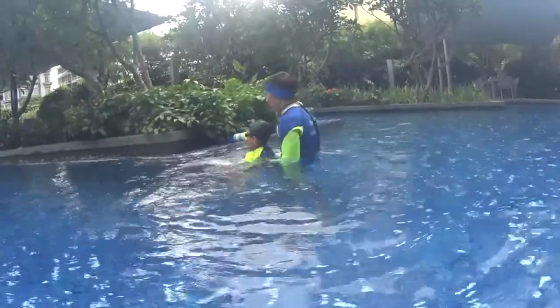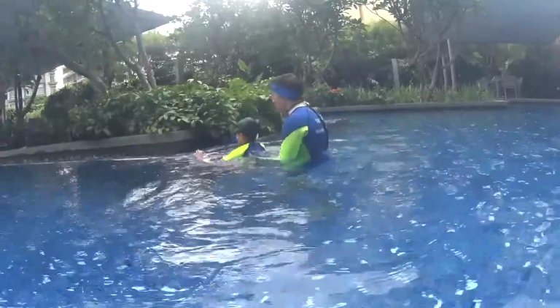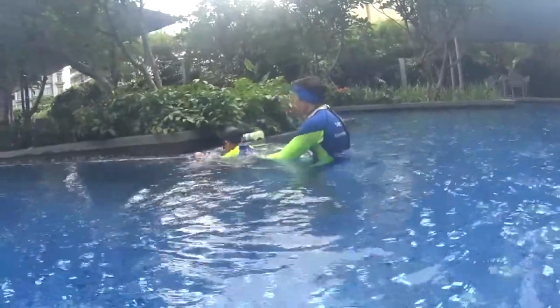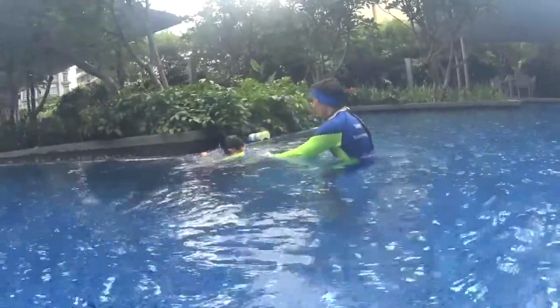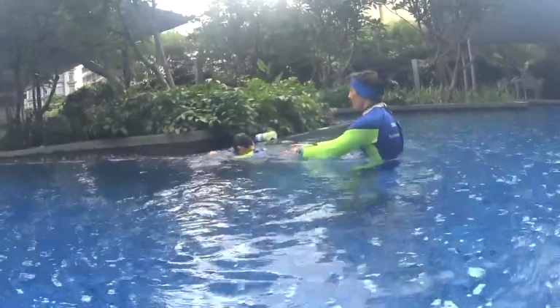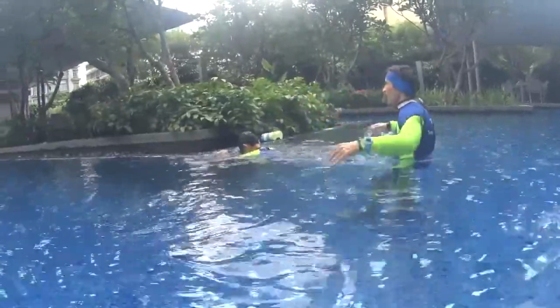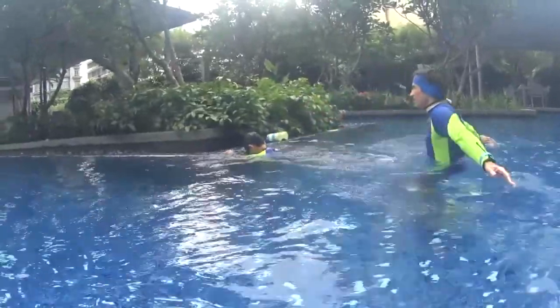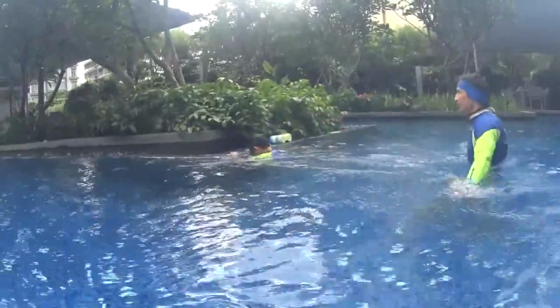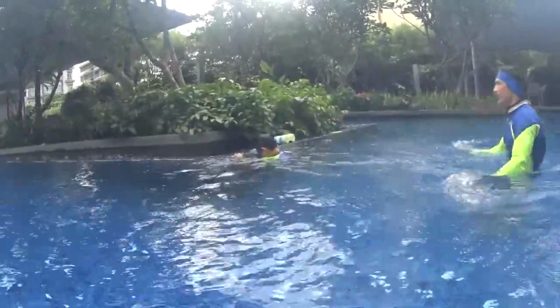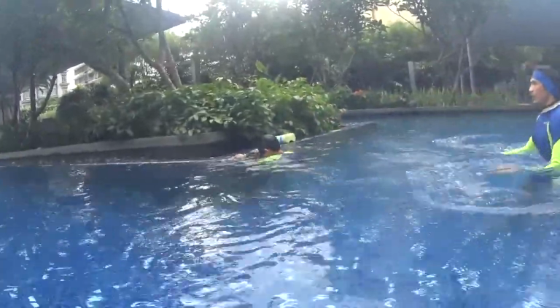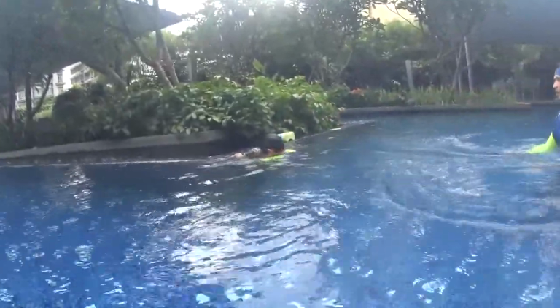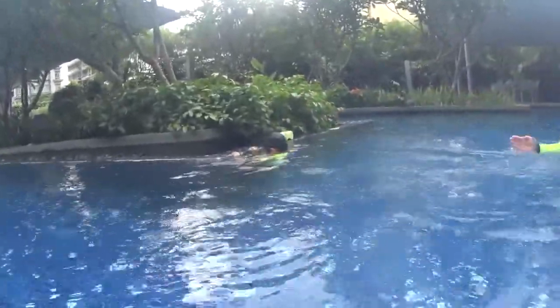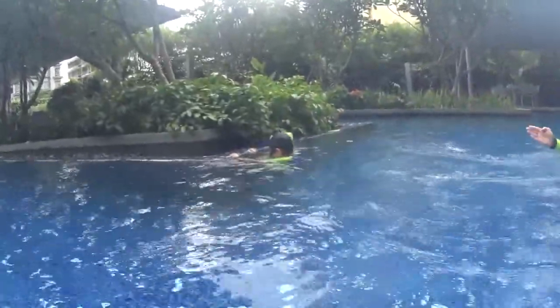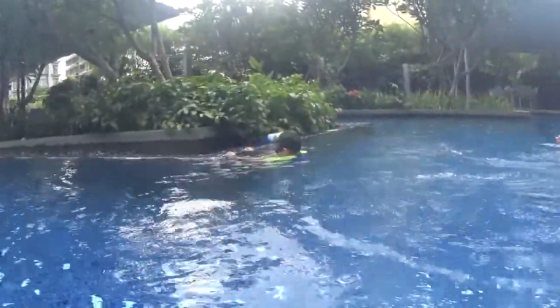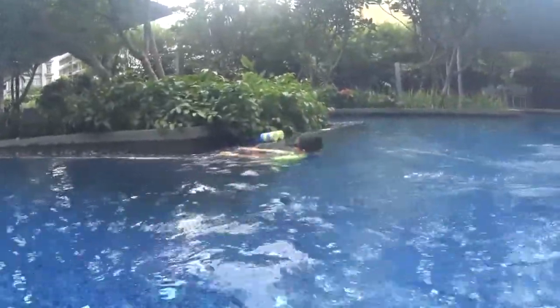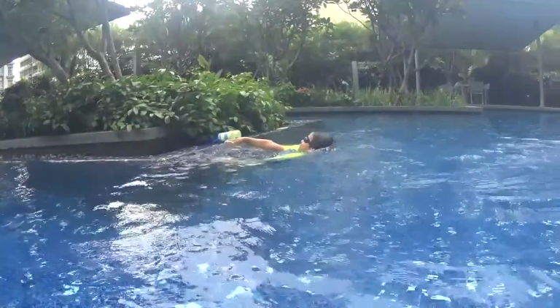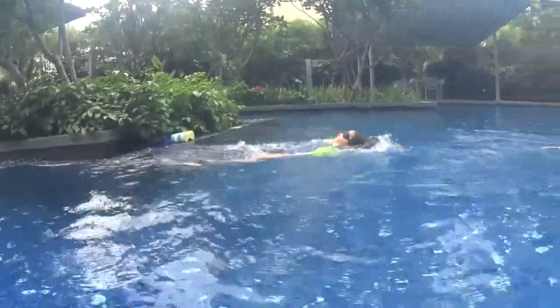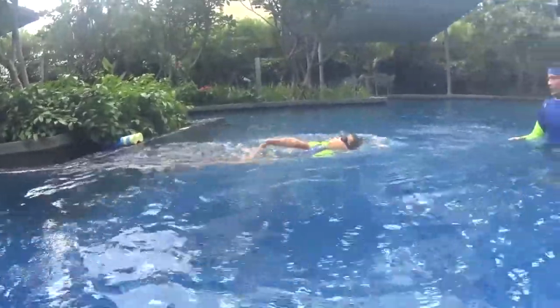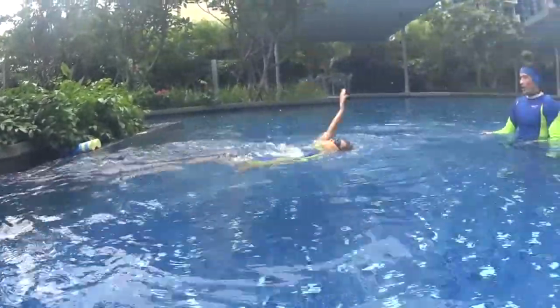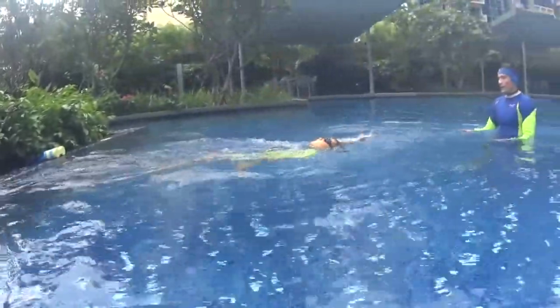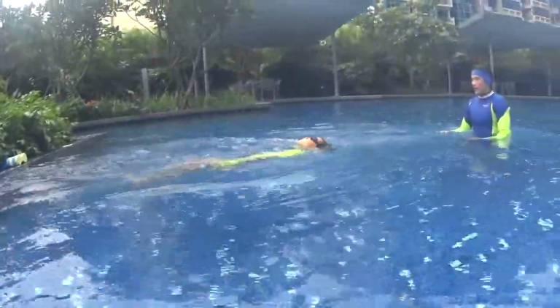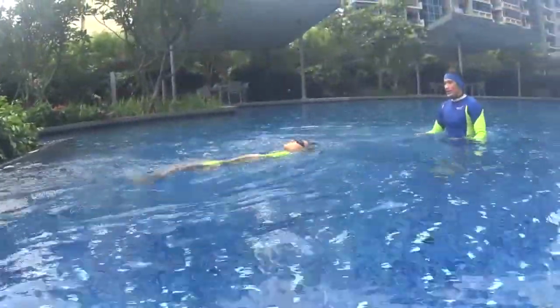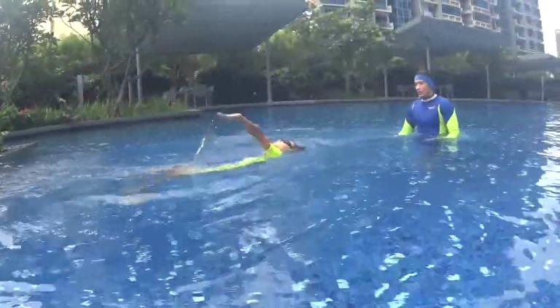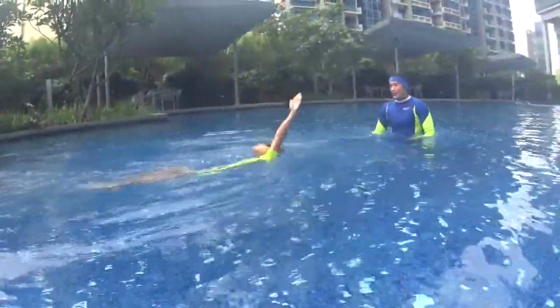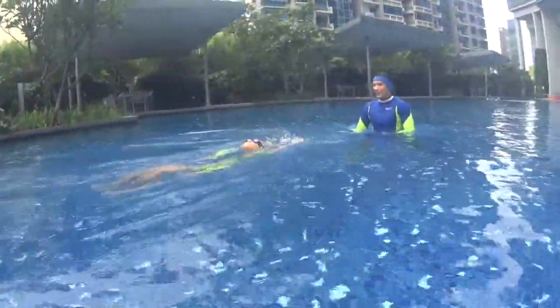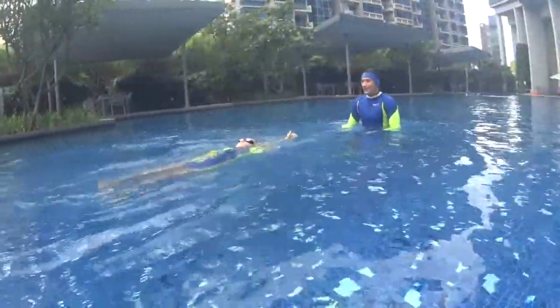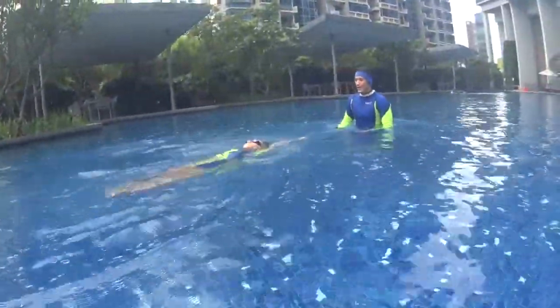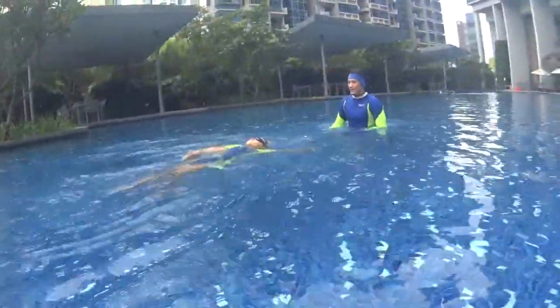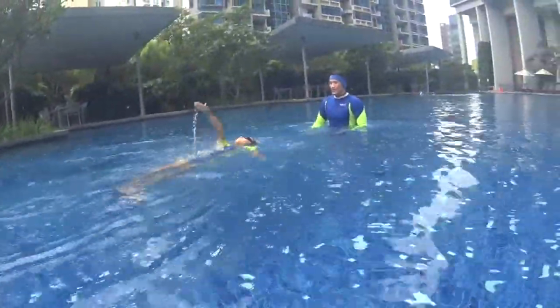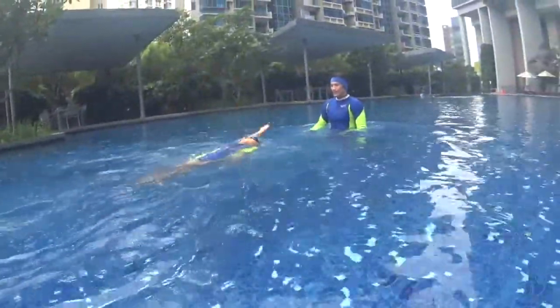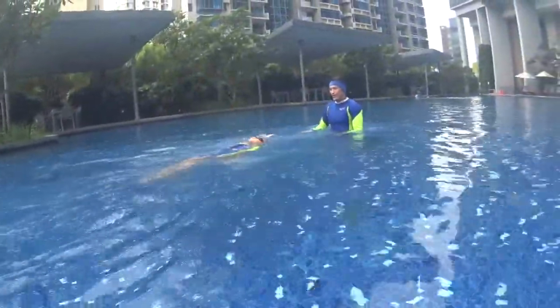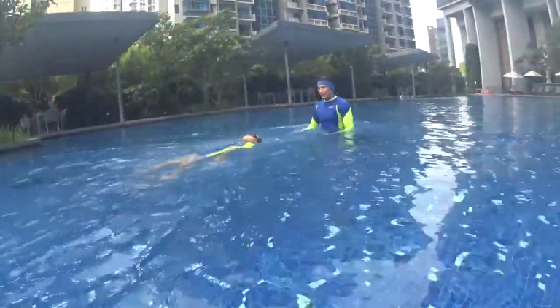Three, go slowly and relax. Two, one, and tap. One — alternate your arms, alternate your hands. Very good, all right, good.